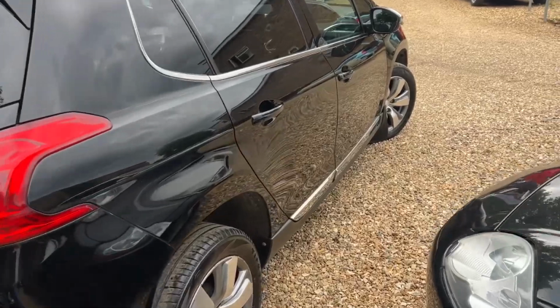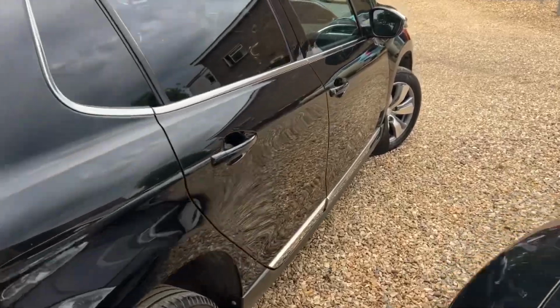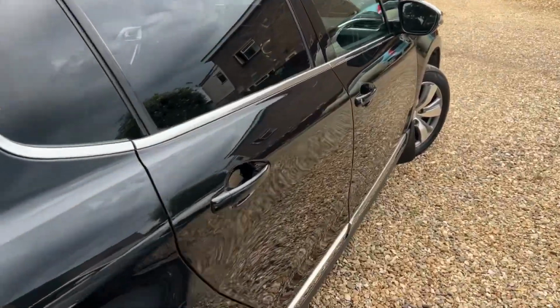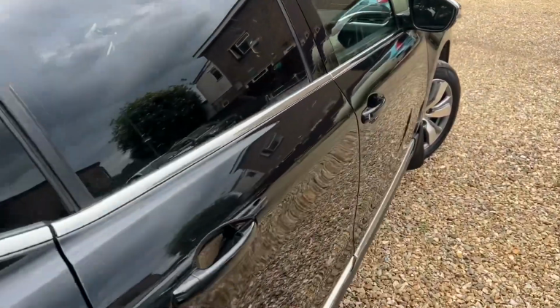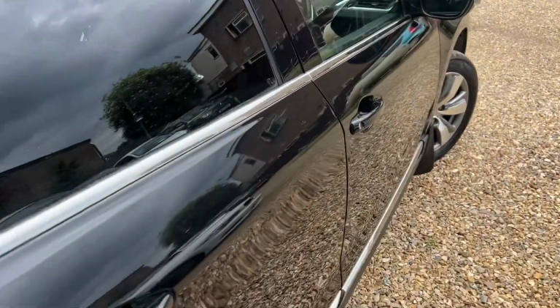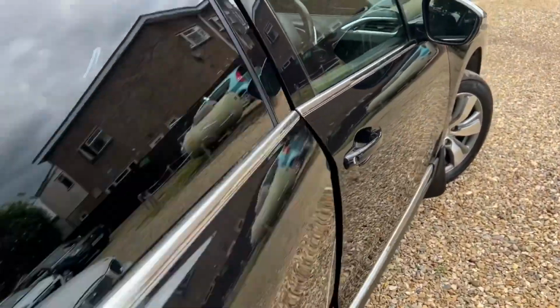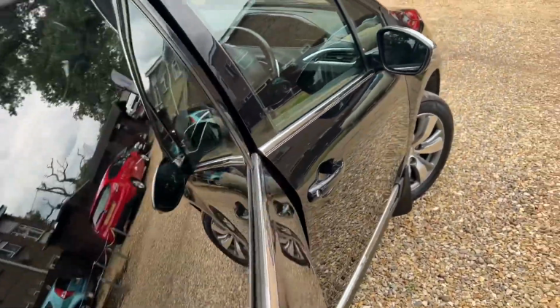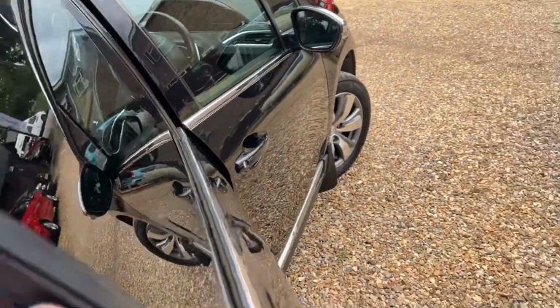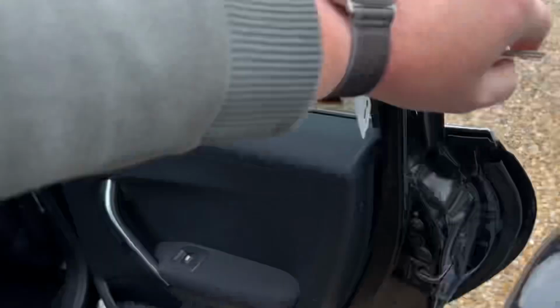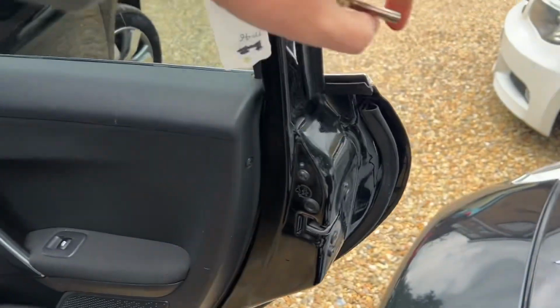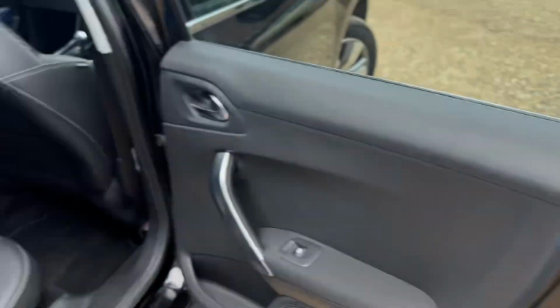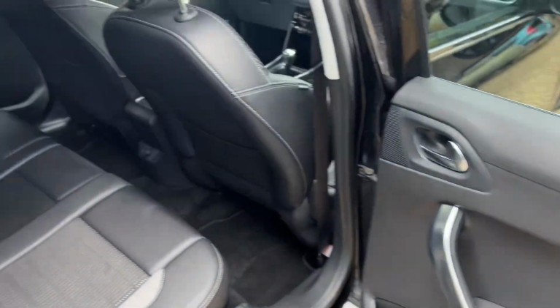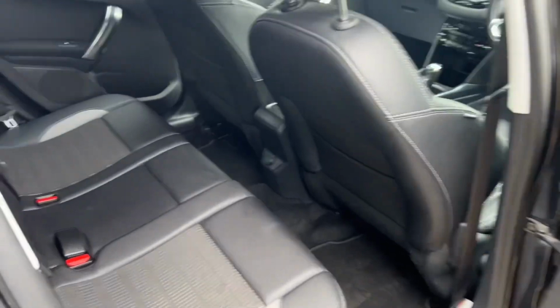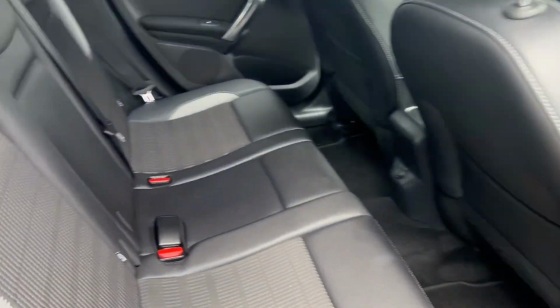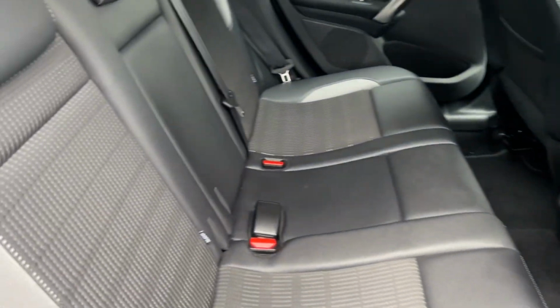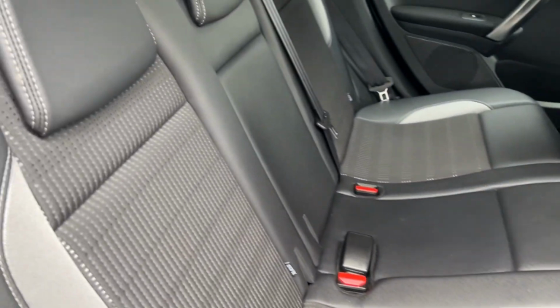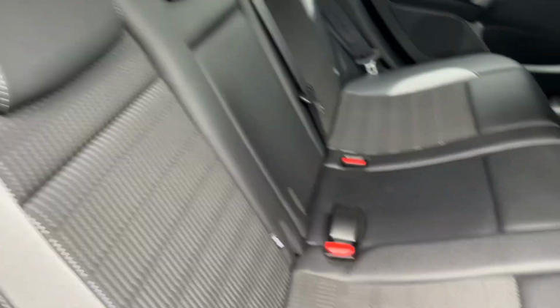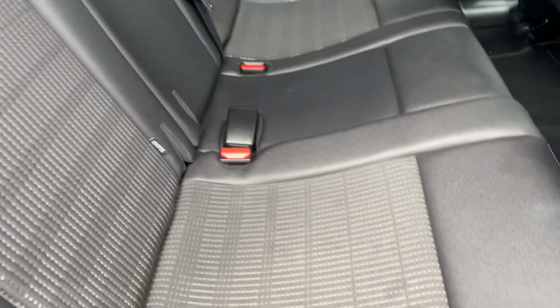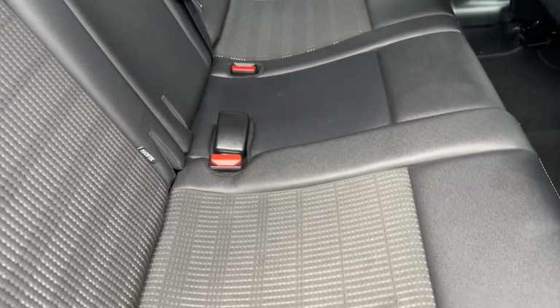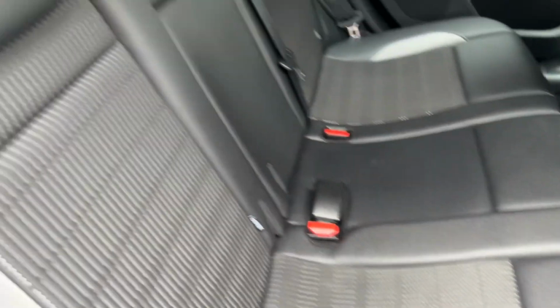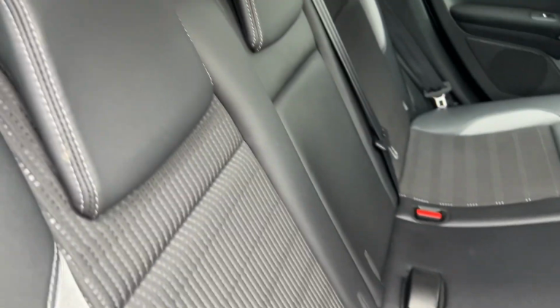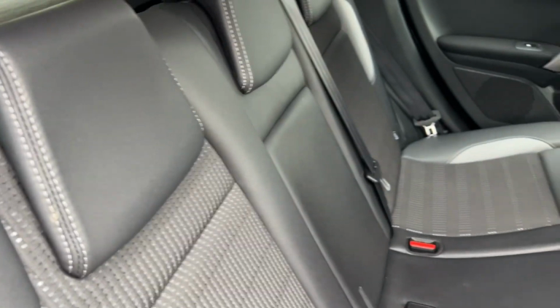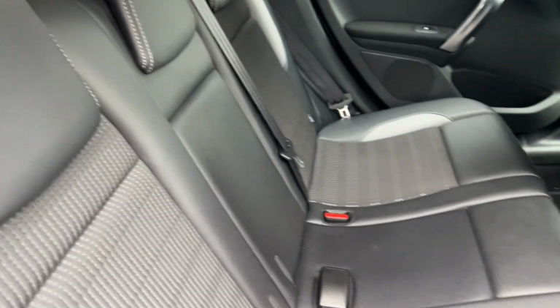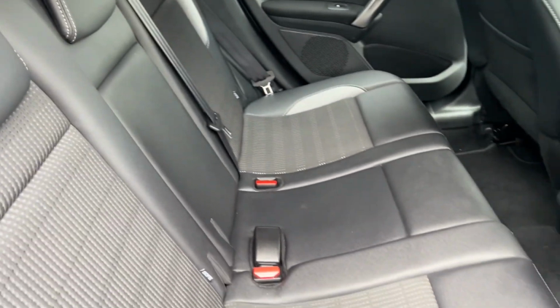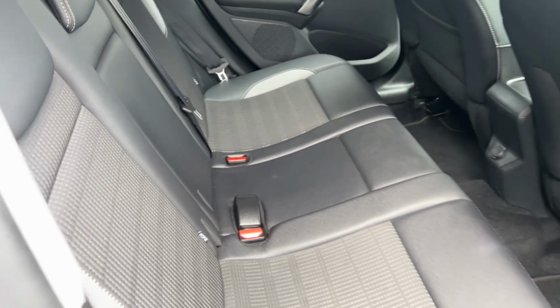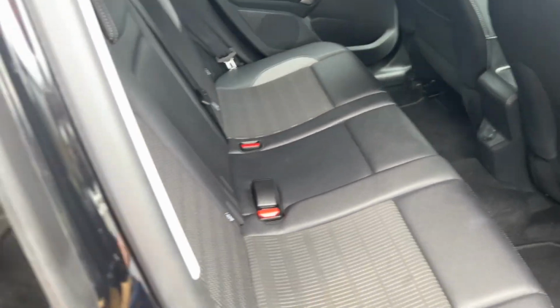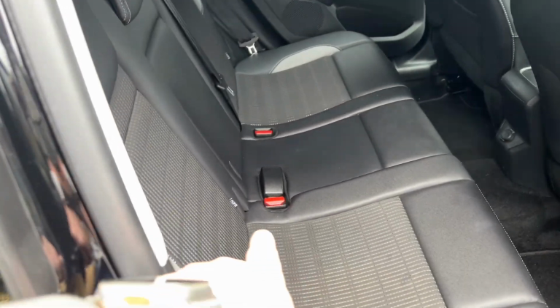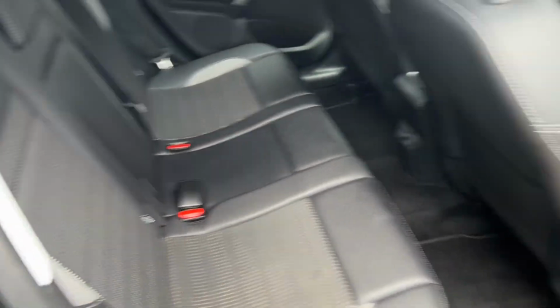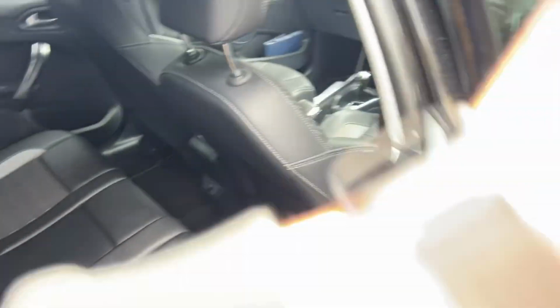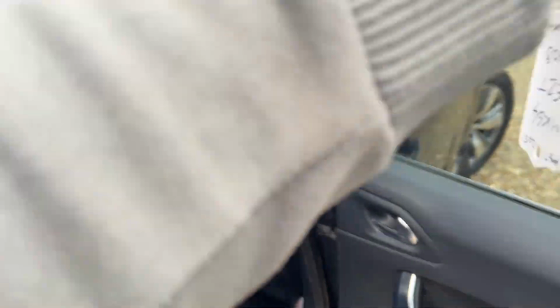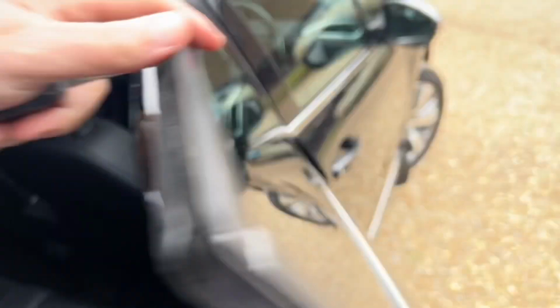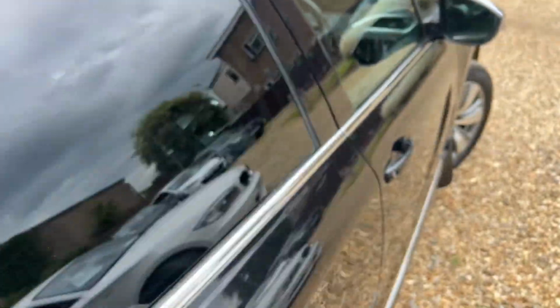Going round and getting on the inside — immaculate. You've got a half leather interior in there. Really nice. Isofix in the back as well. Happy days.